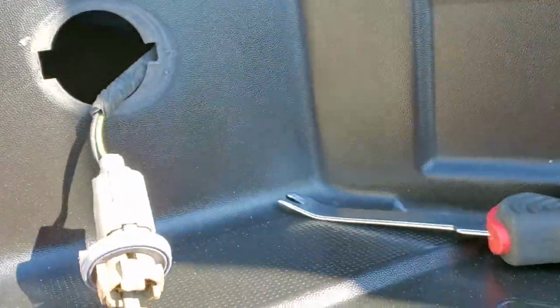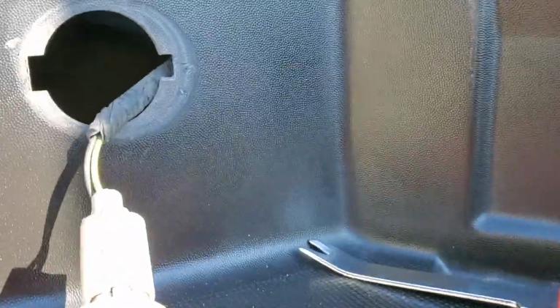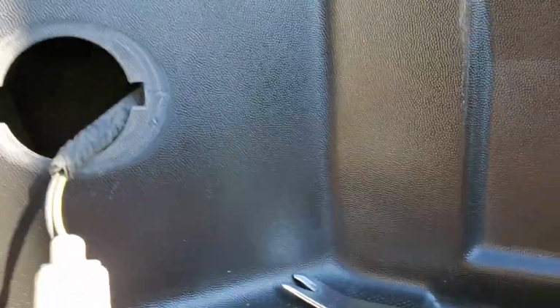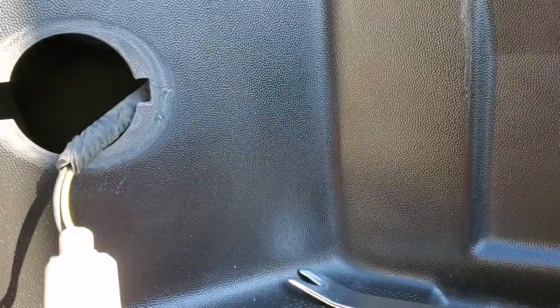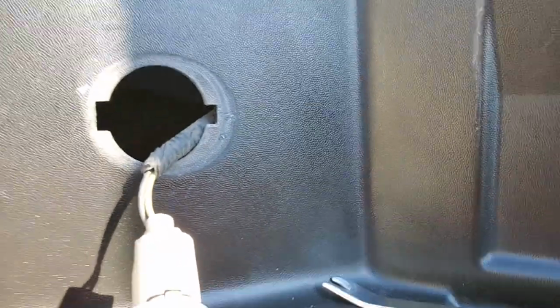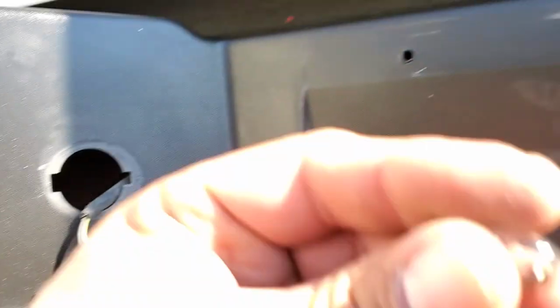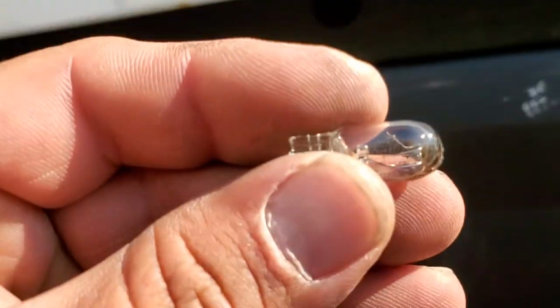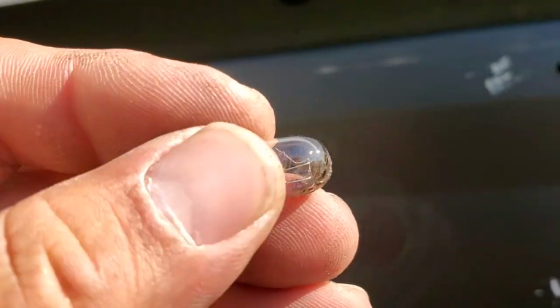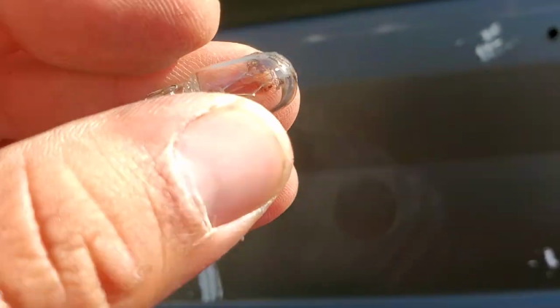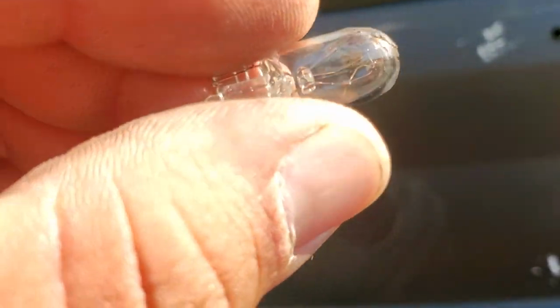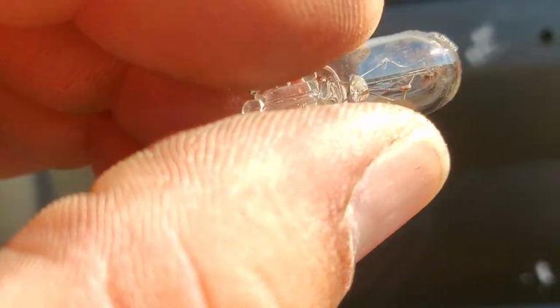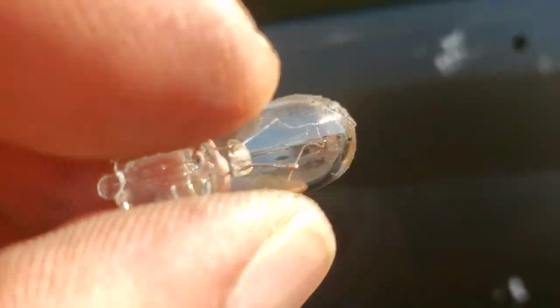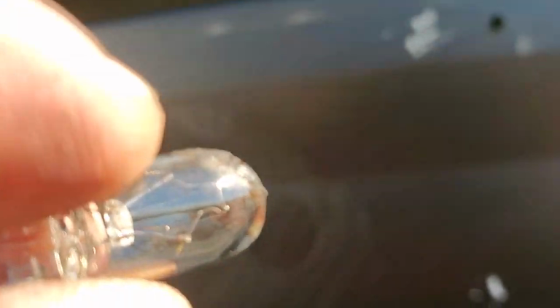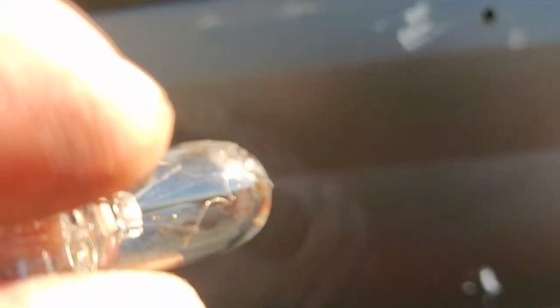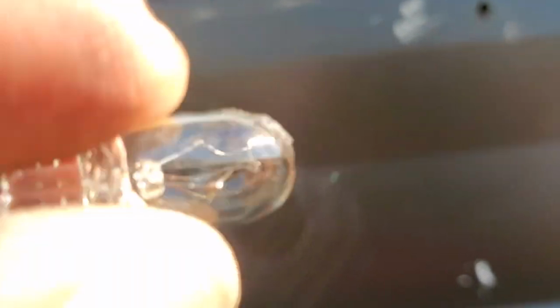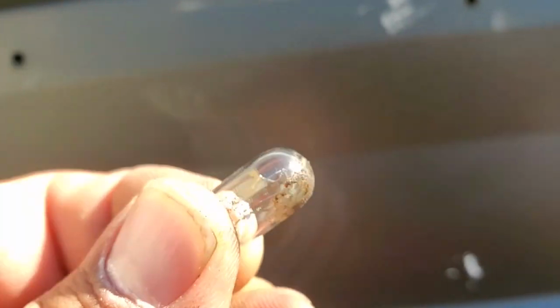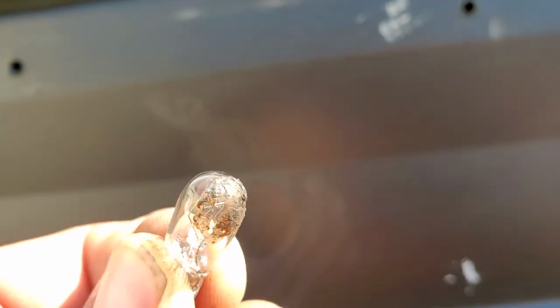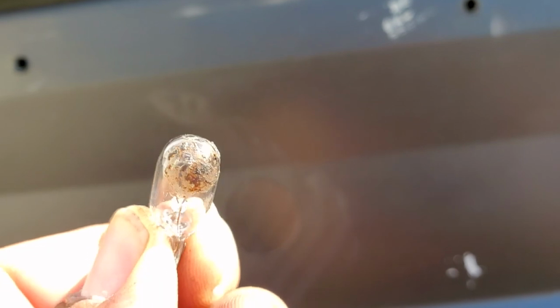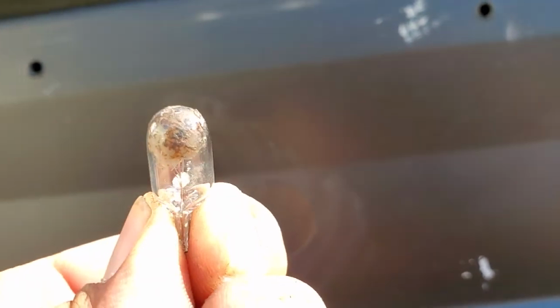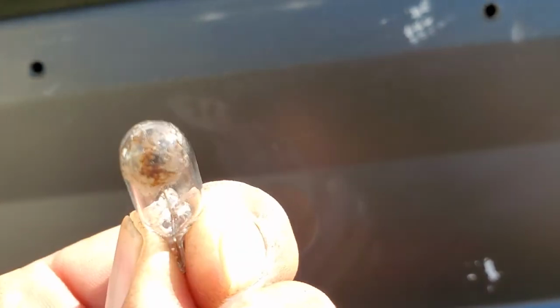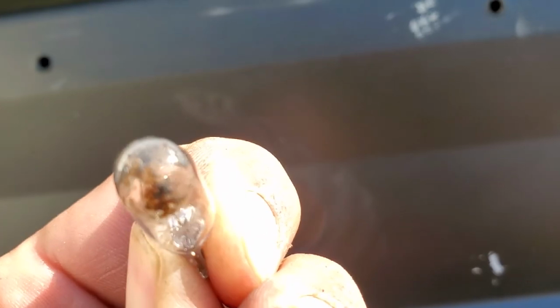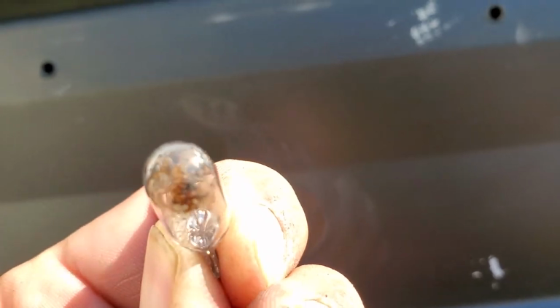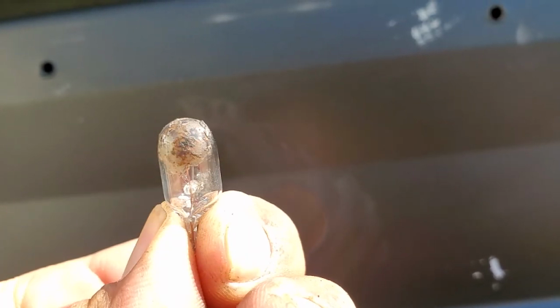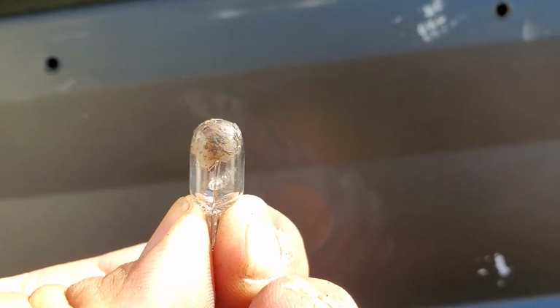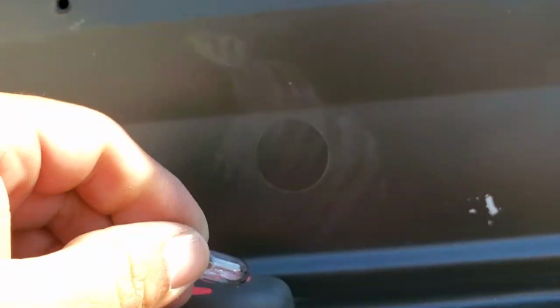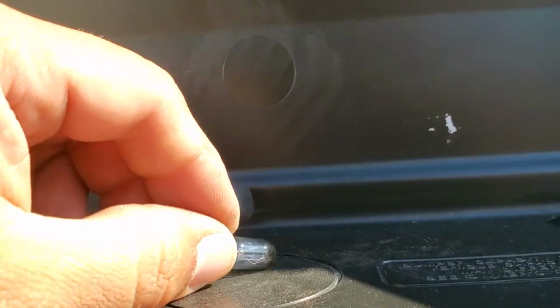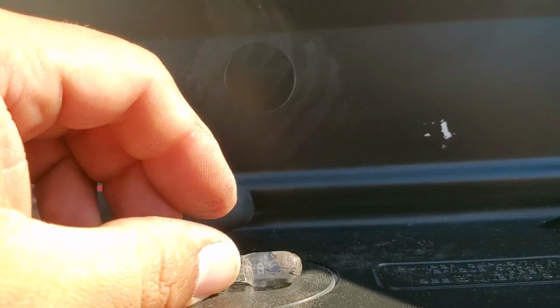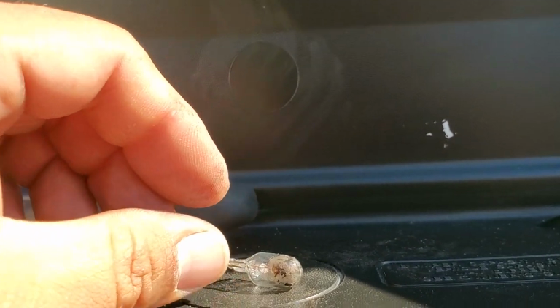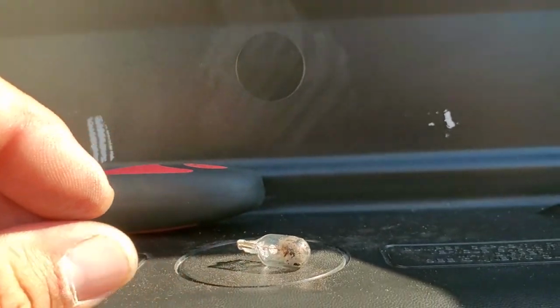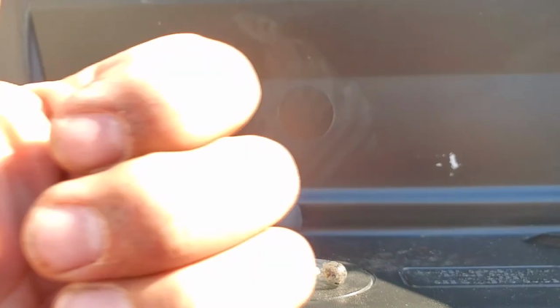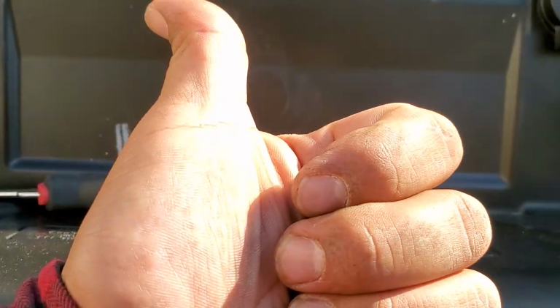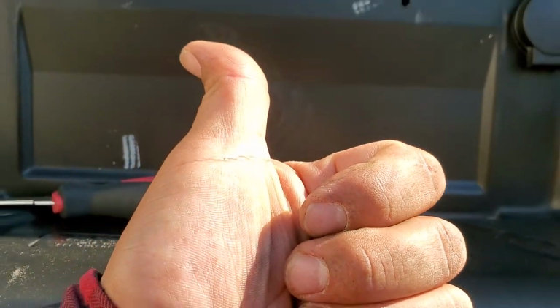I guess that's our issue. This light bulb still actually looks good, but we're gonna replace it just because it has all that burnt stuff on it. Thank you for watching, please like and subscribe.